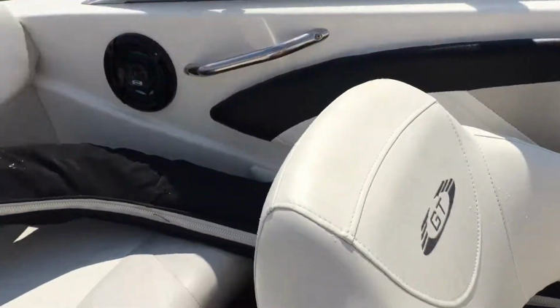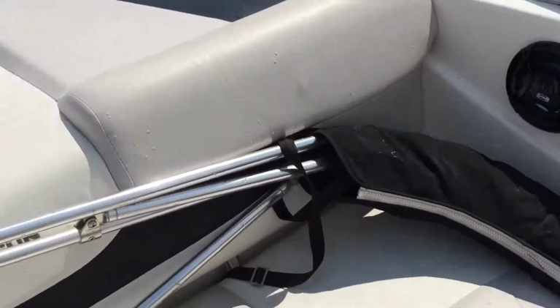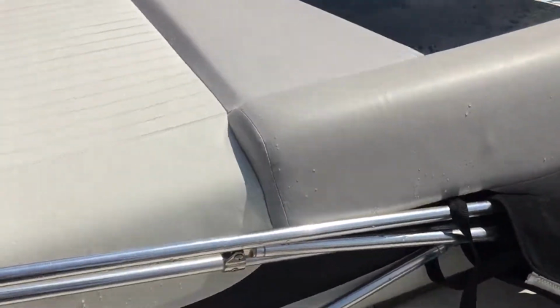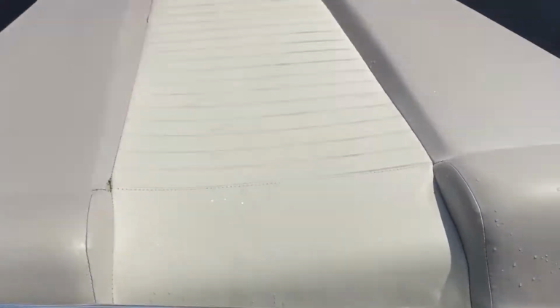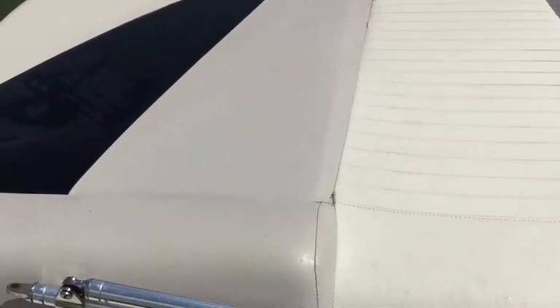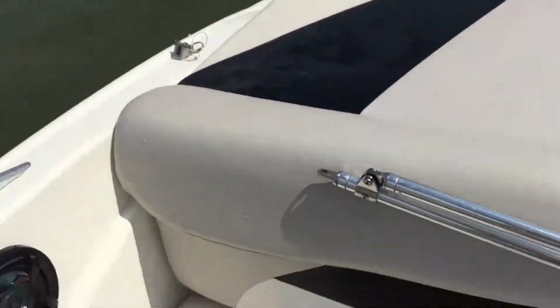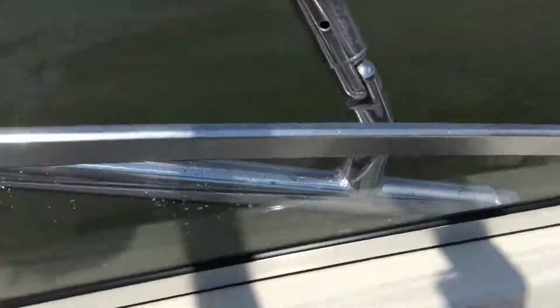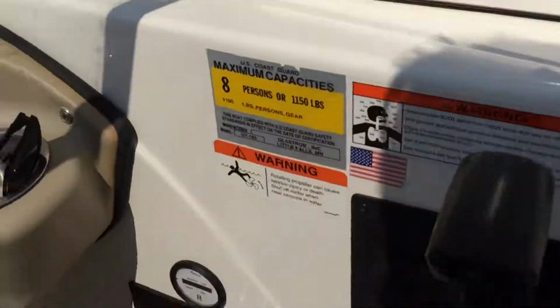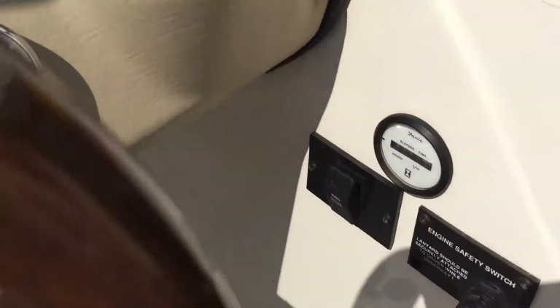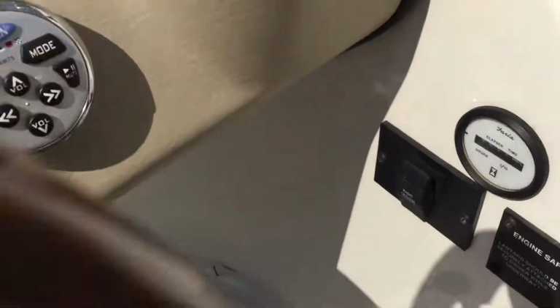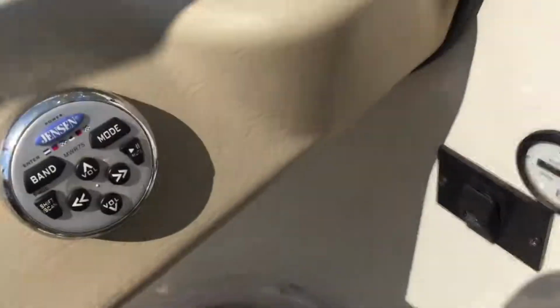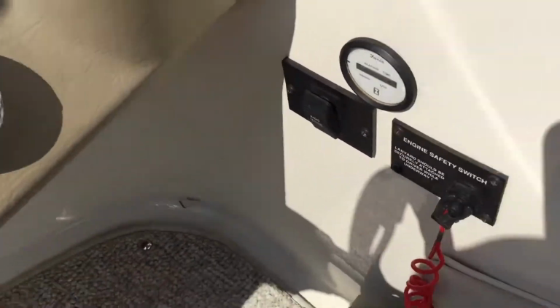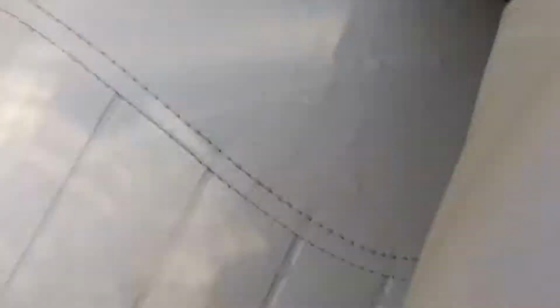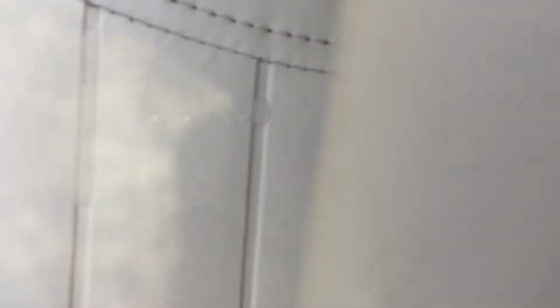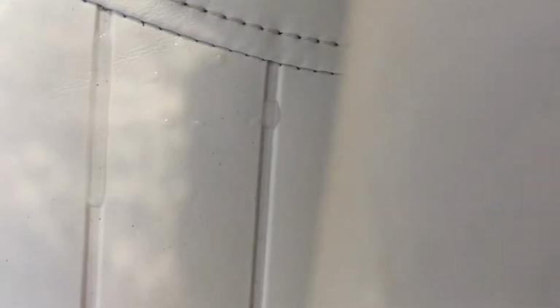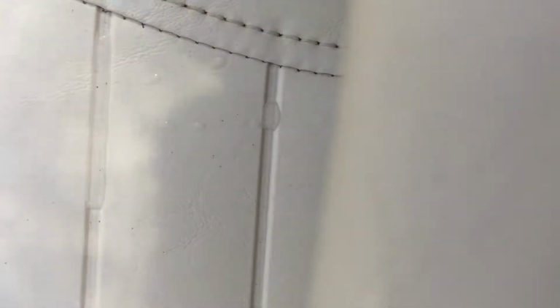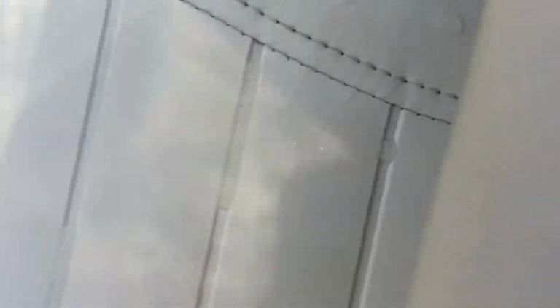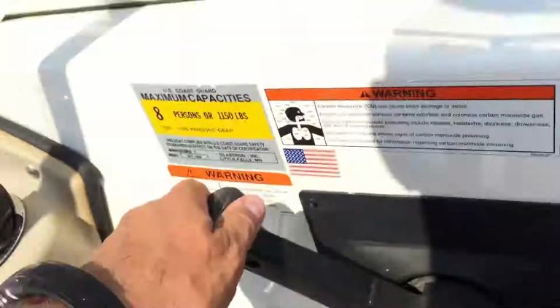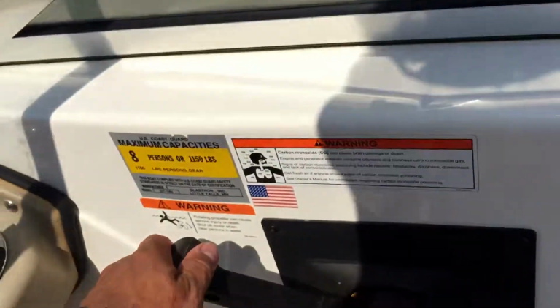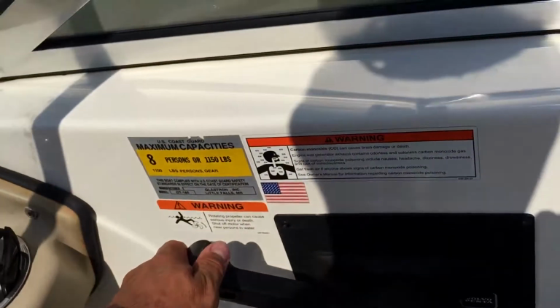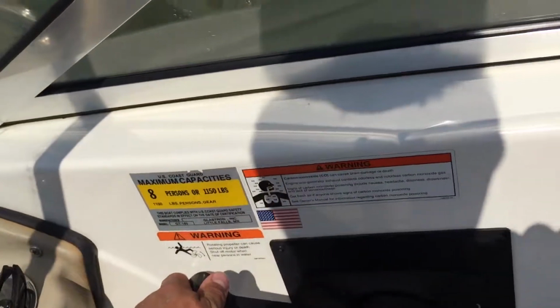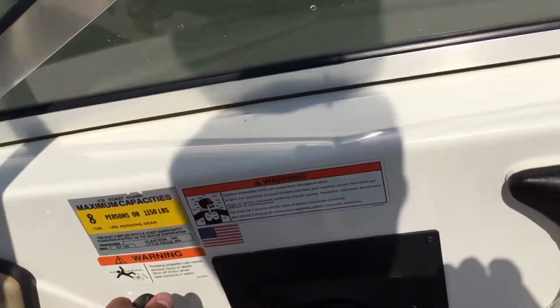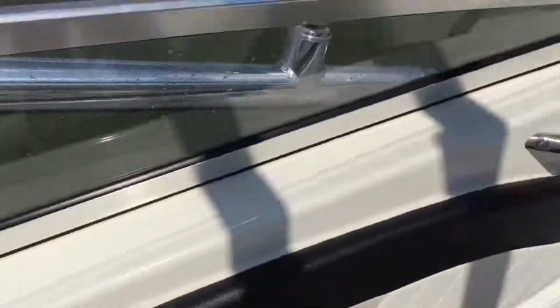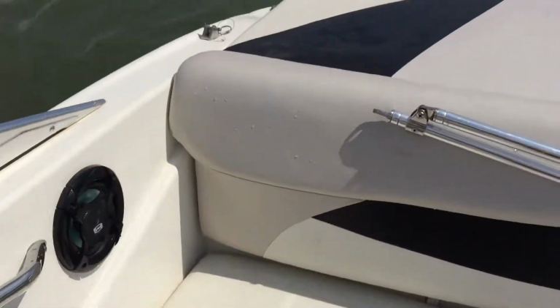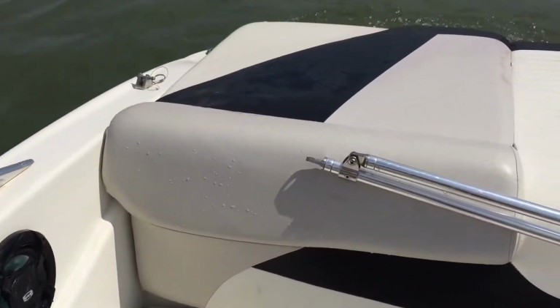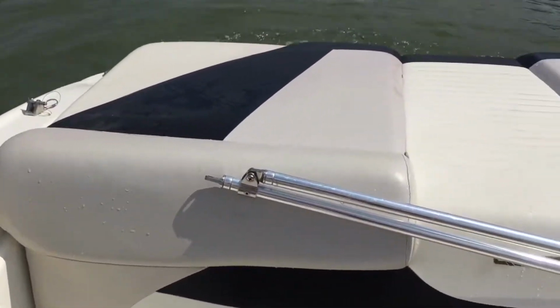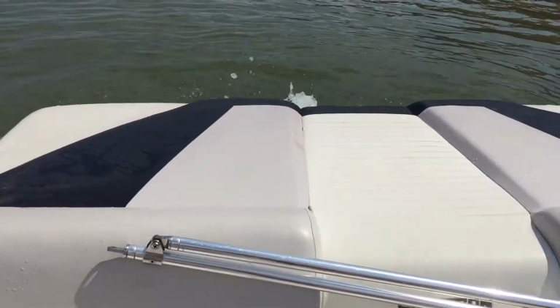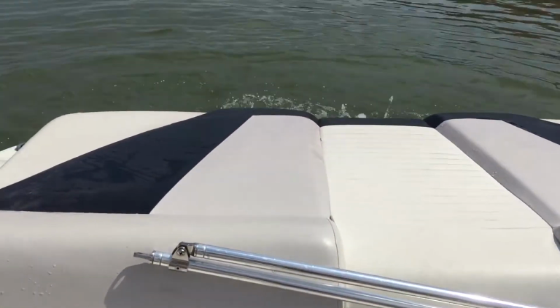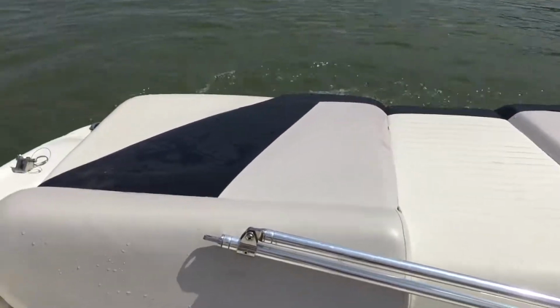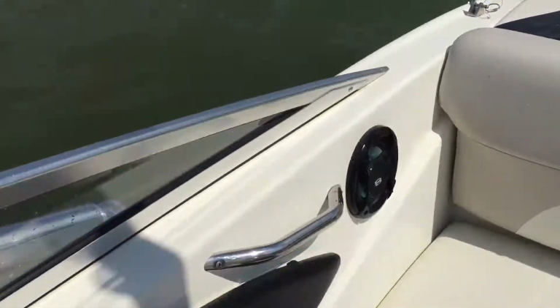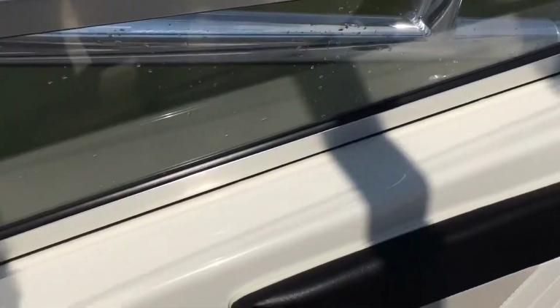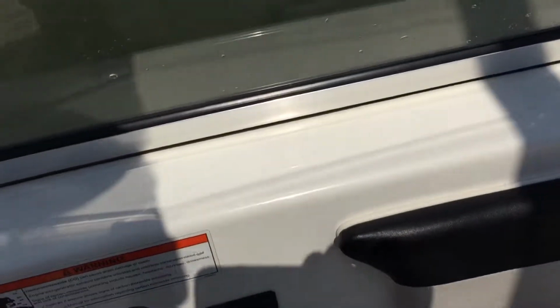Purrs like a kitten. We're going to rev it up a little bit. Runs good.